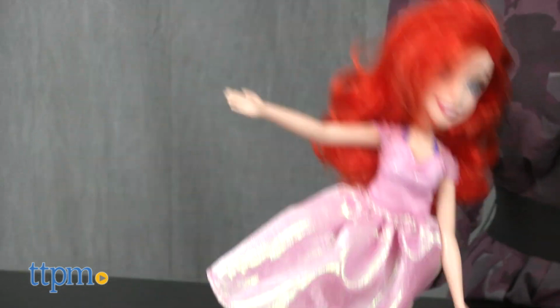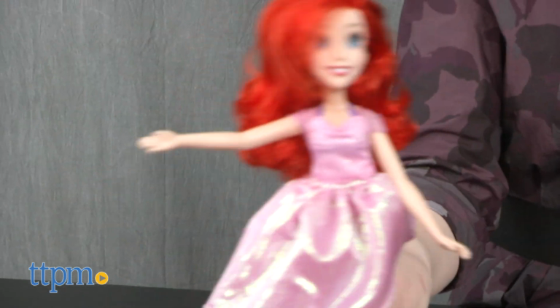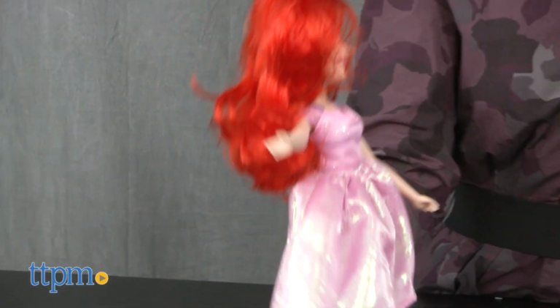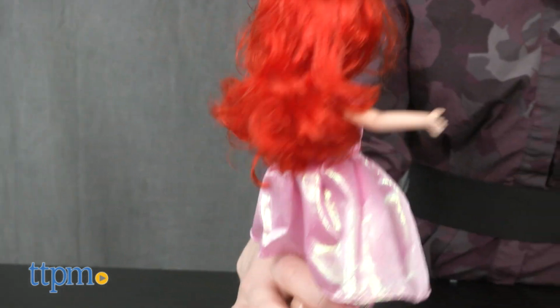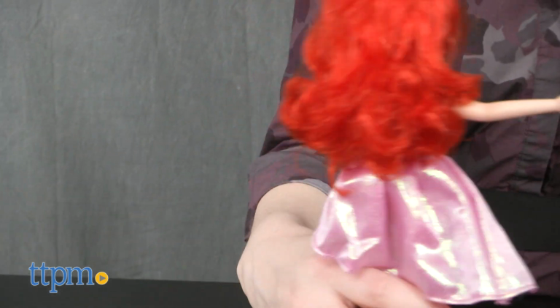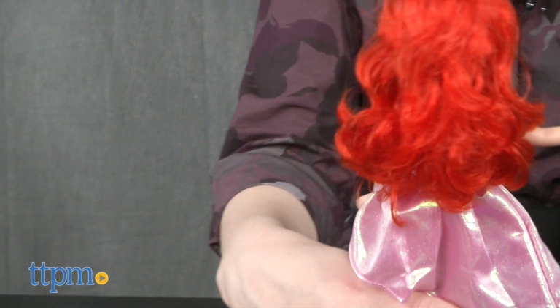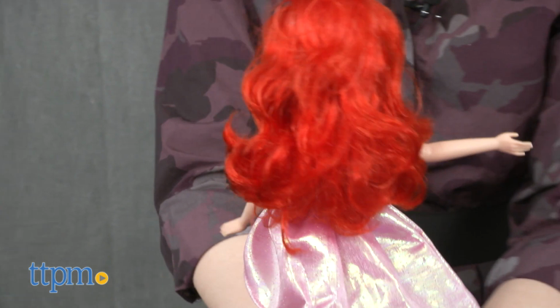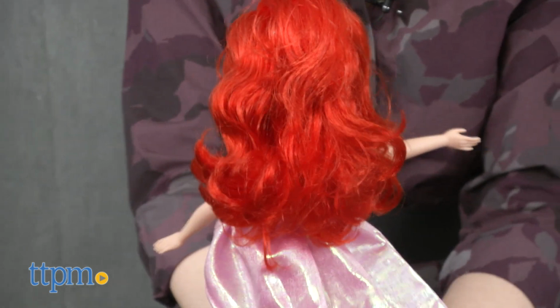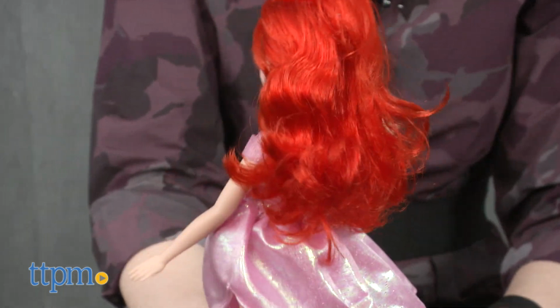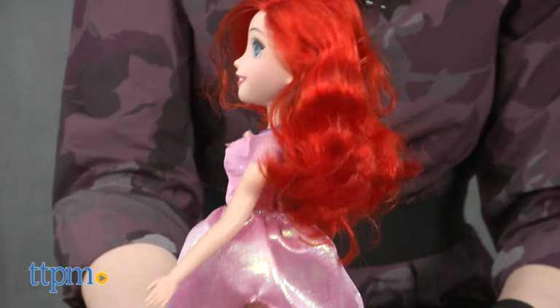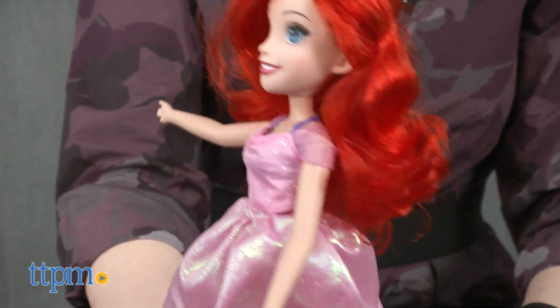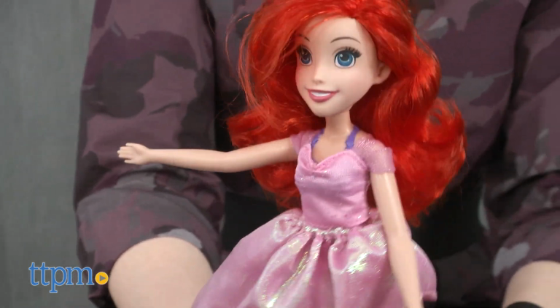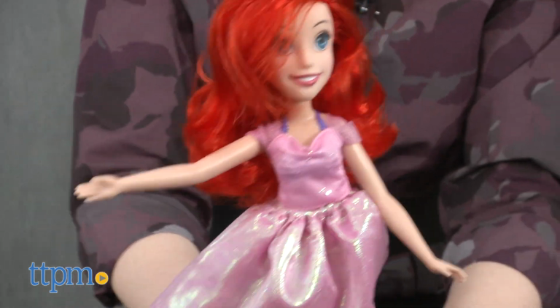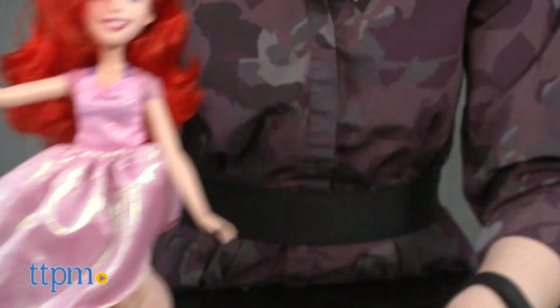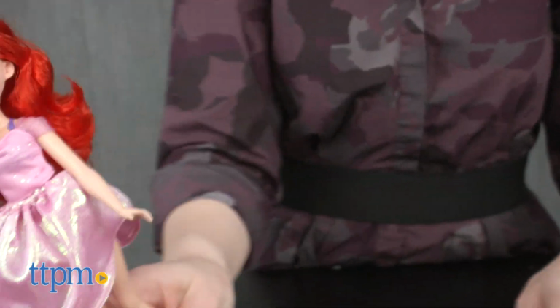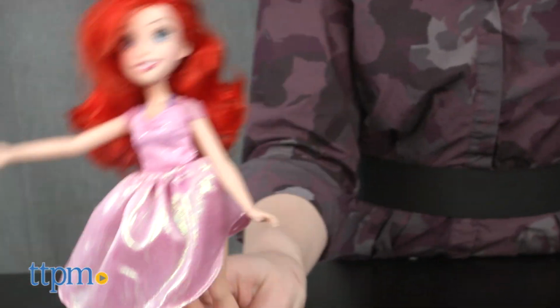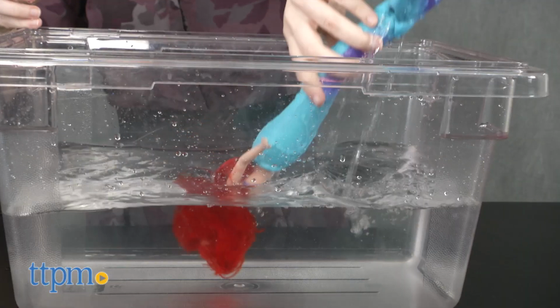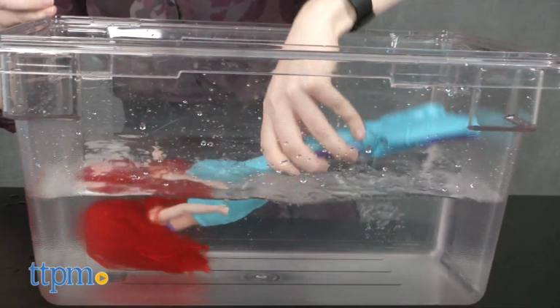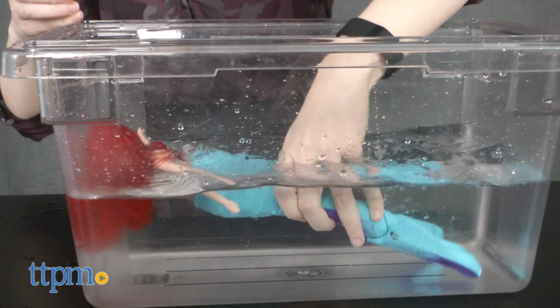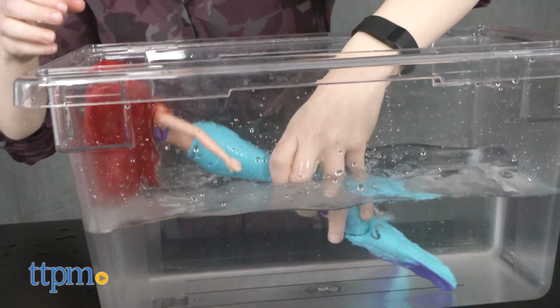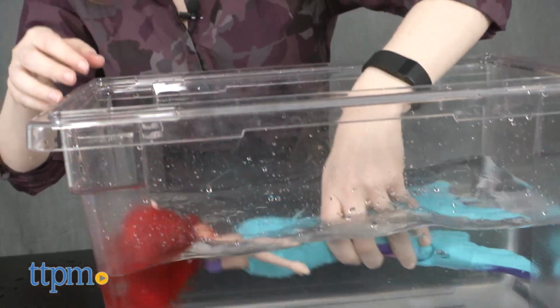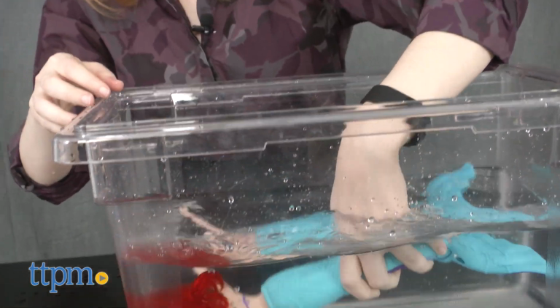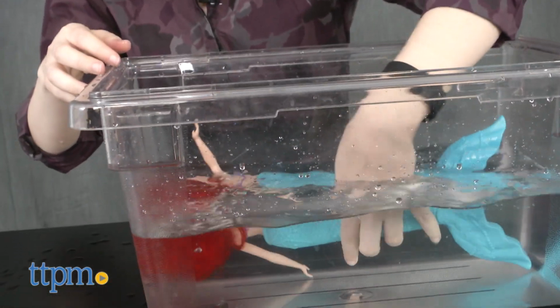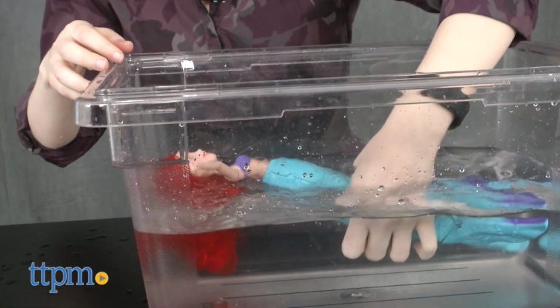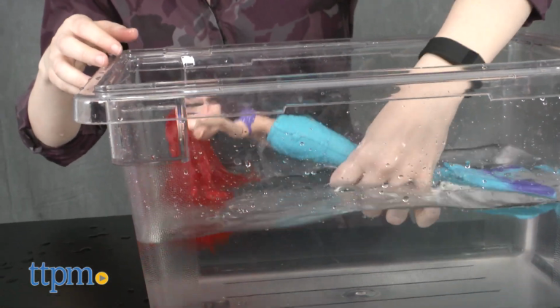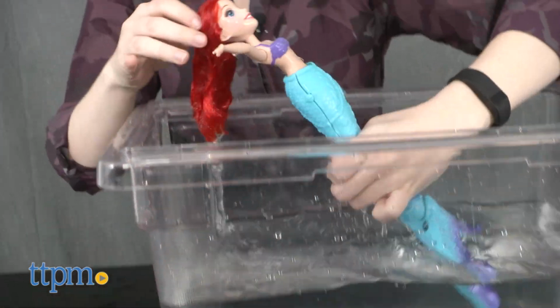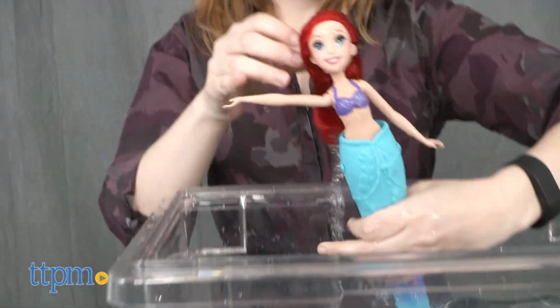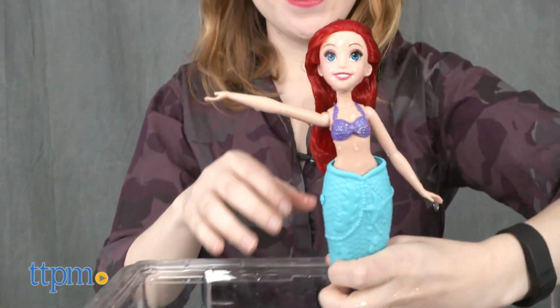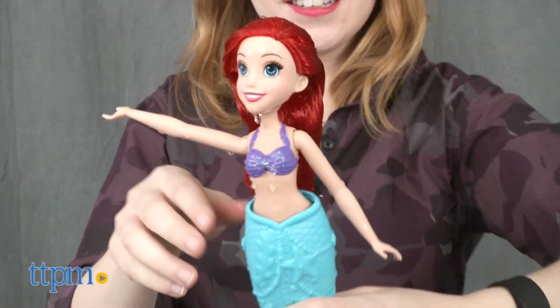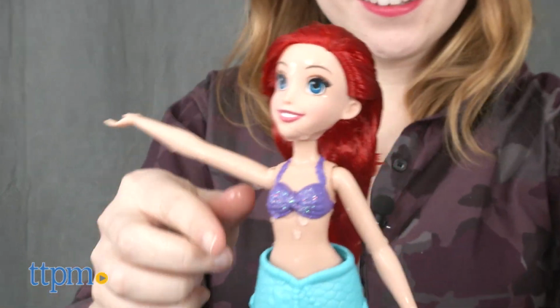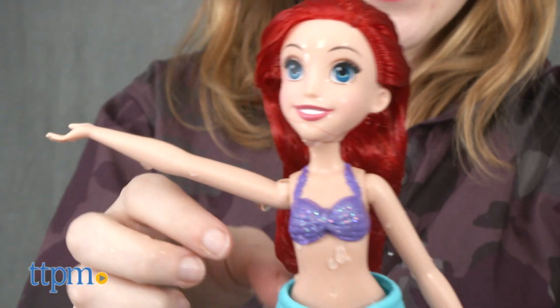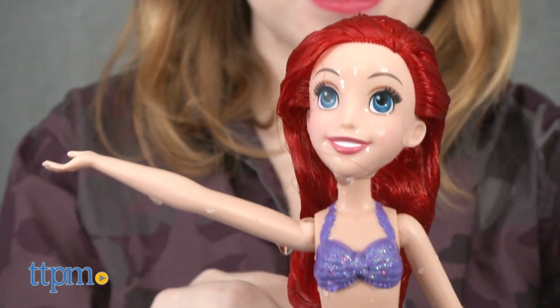The doll does not necessarily need to be placed in water to remove her fin, but we think it adds to the fun. Once bath time or pool time is over, Hasbro recommends rinsing off the doll and fin by submerging them in clean tap water, then air drying all parts separately.